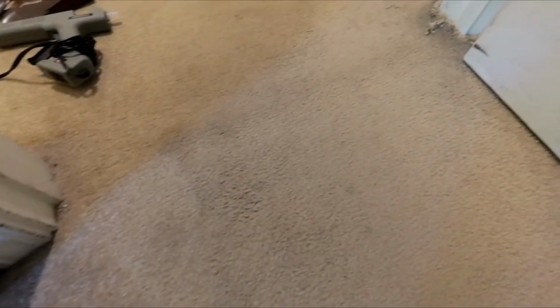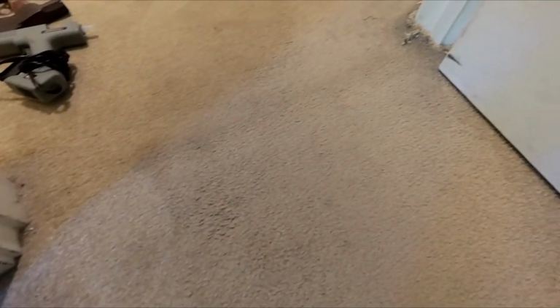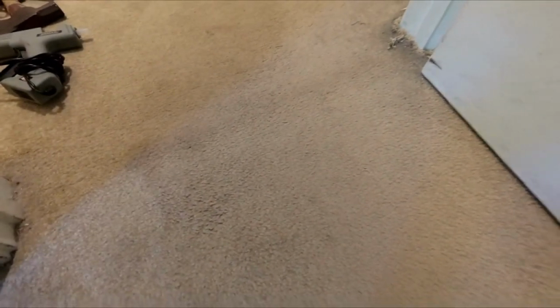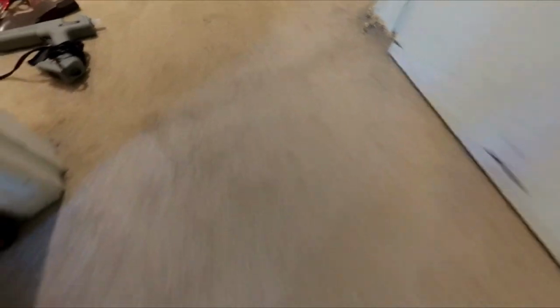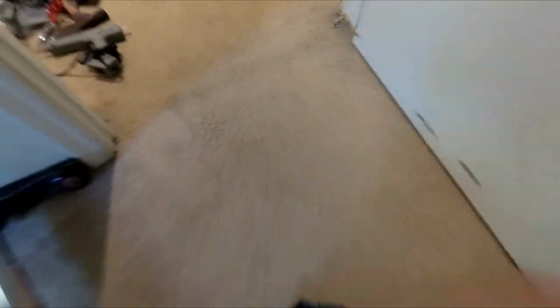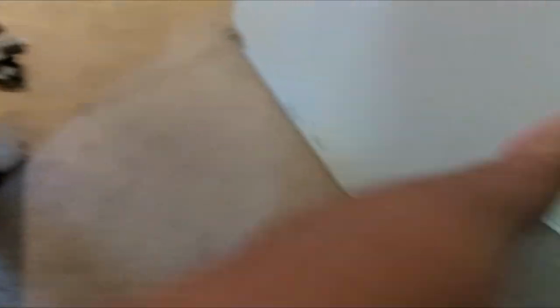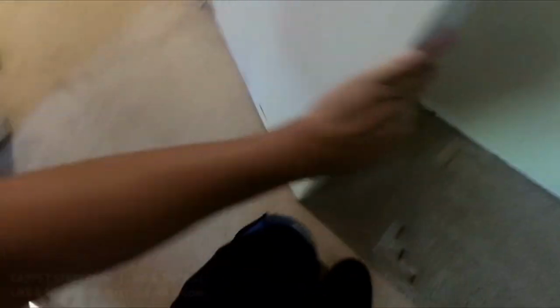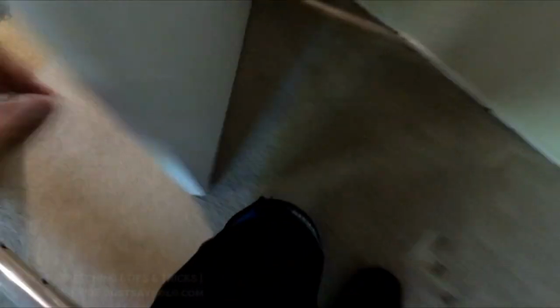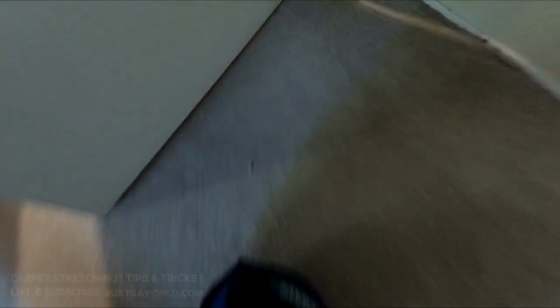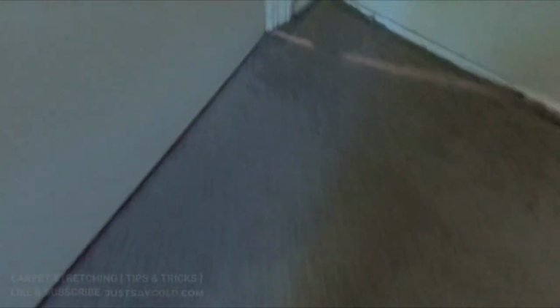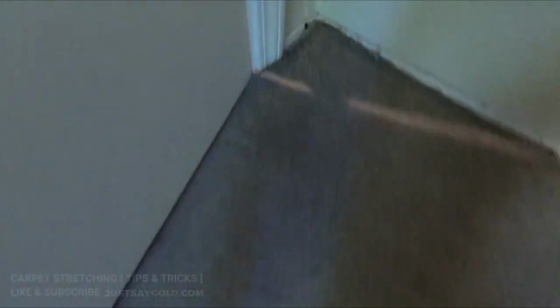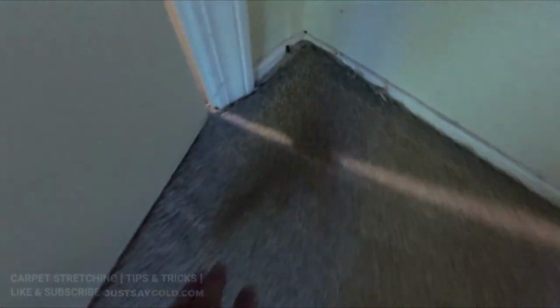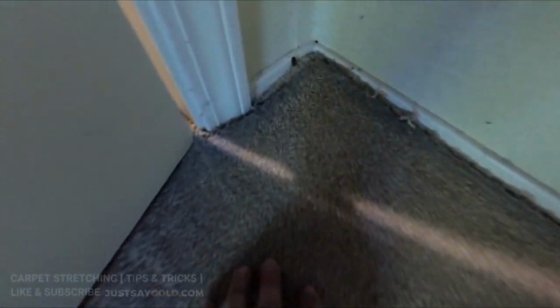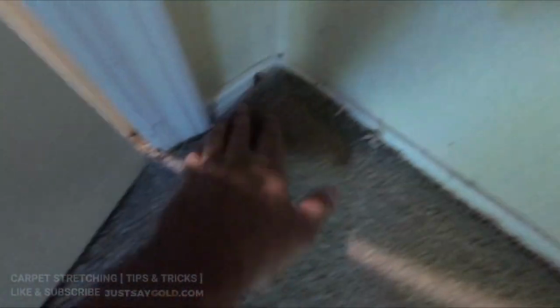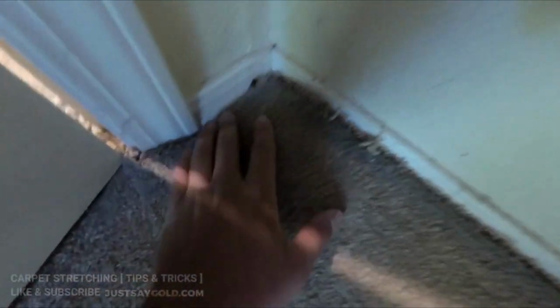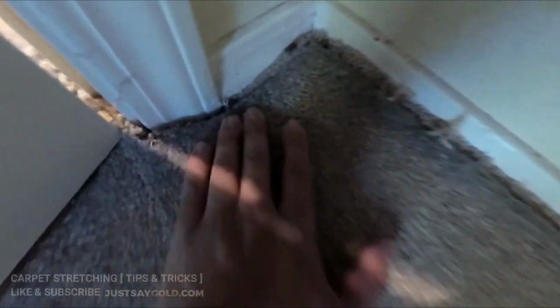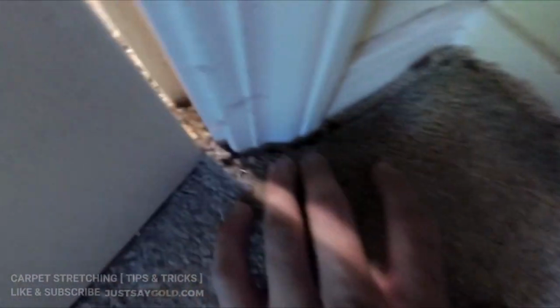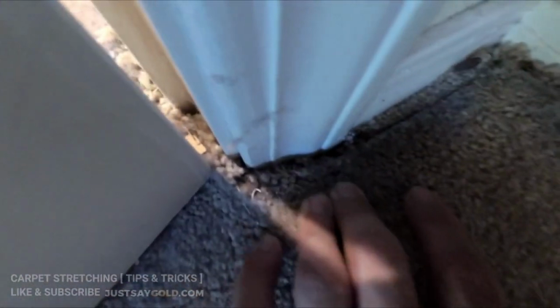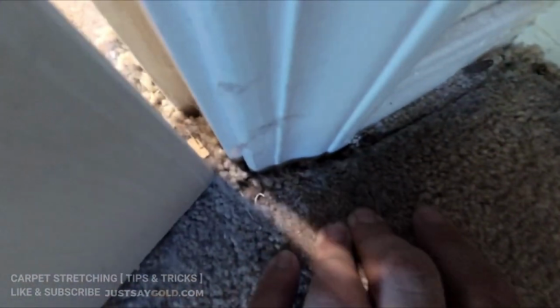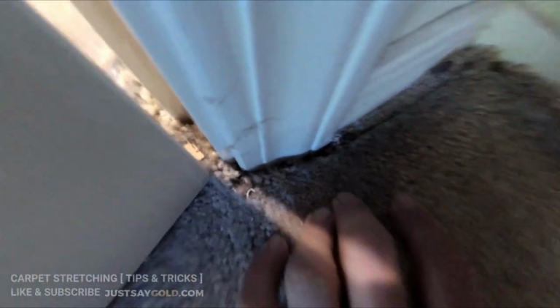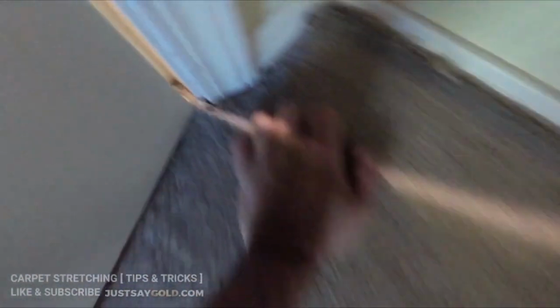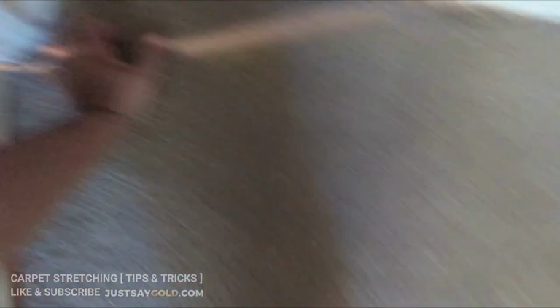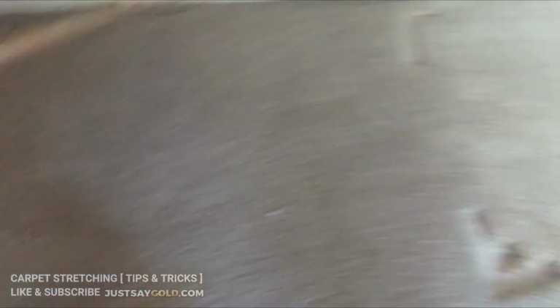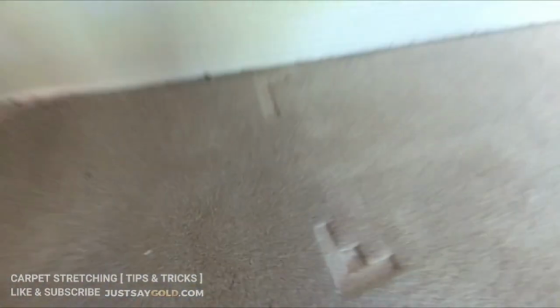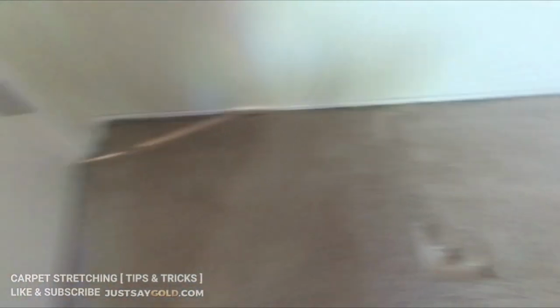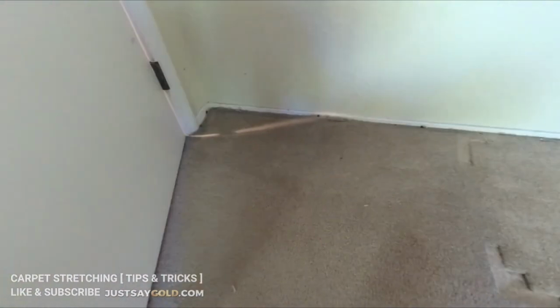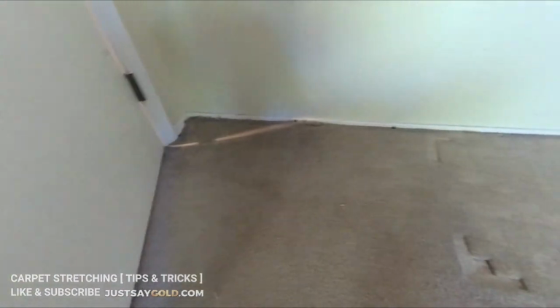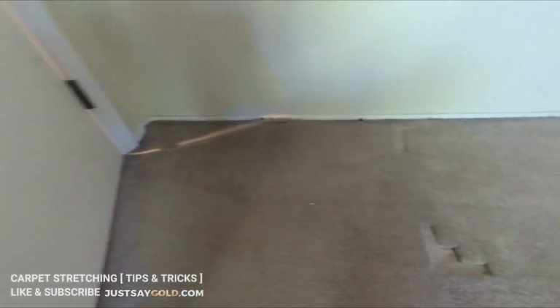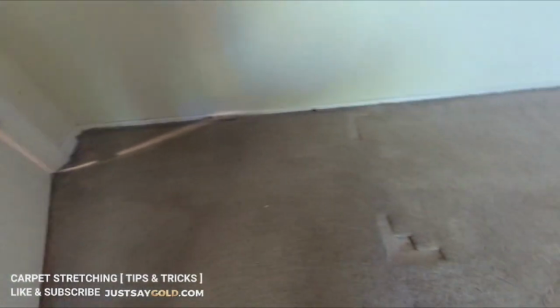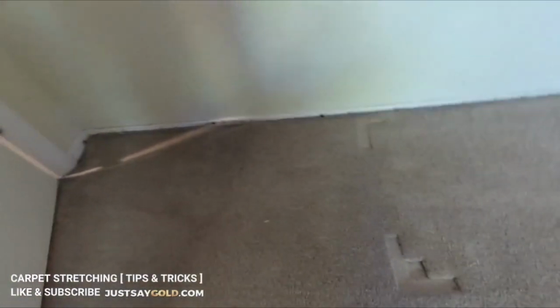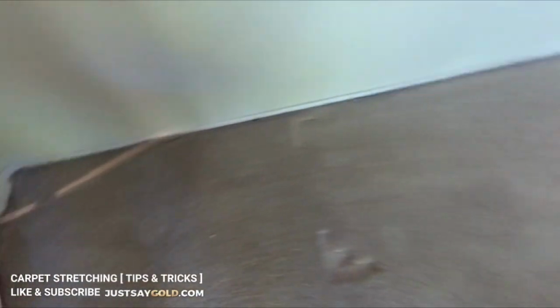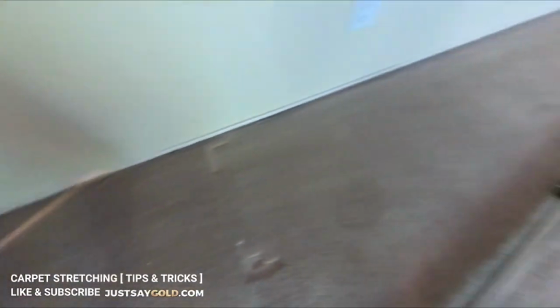Hey everyone, this is Nick with Gold Coast Flooring and today I'm going to bring you along a carpet stretch job I'm doing in Sacramento. Right away here you can see I already pulled some of the carpet off of the tack strip, that way I can go ahead and start making my first stretch.